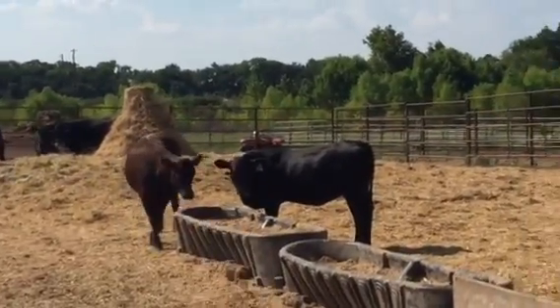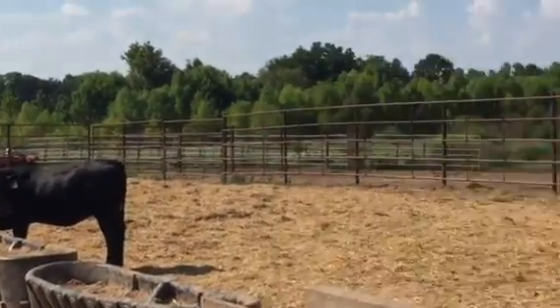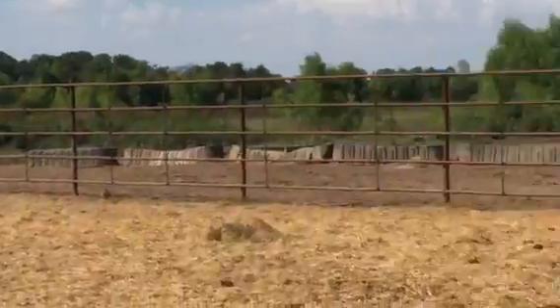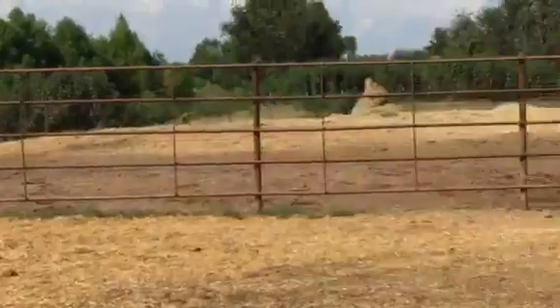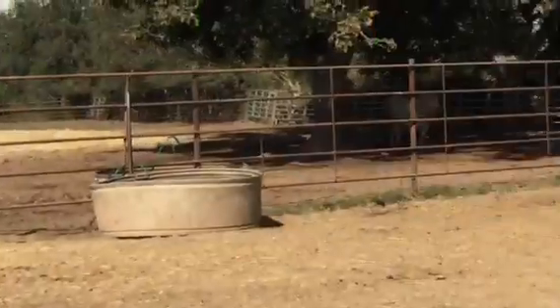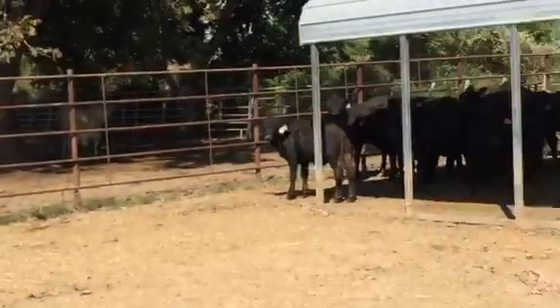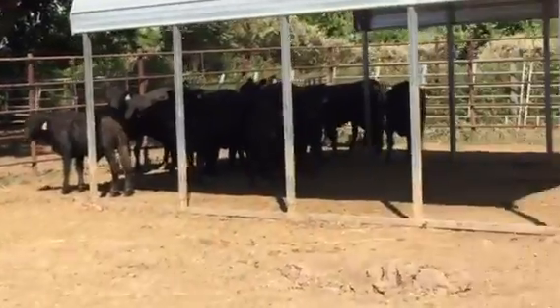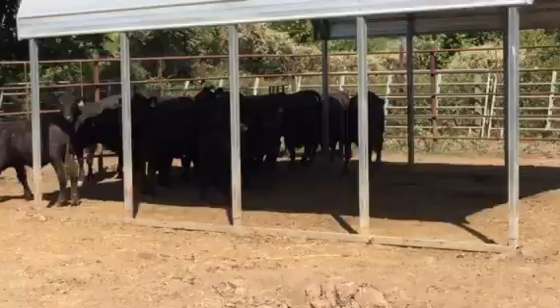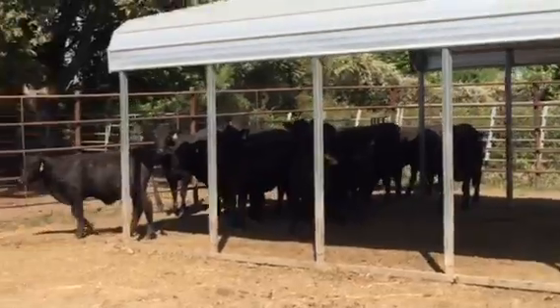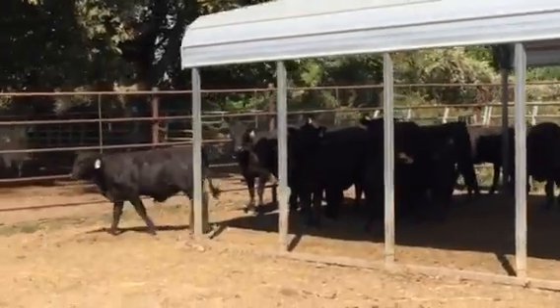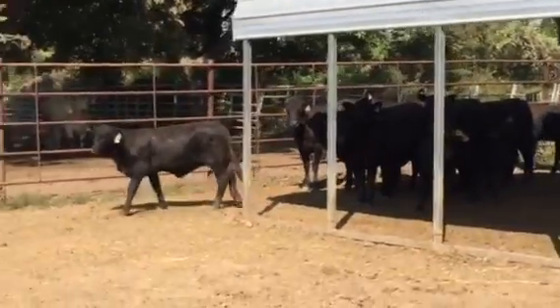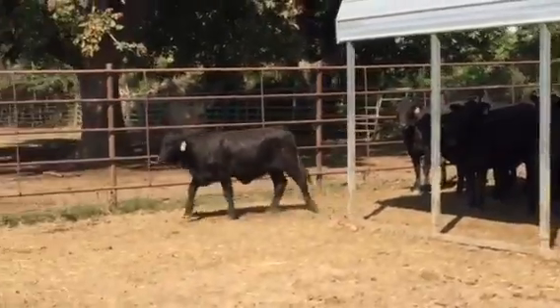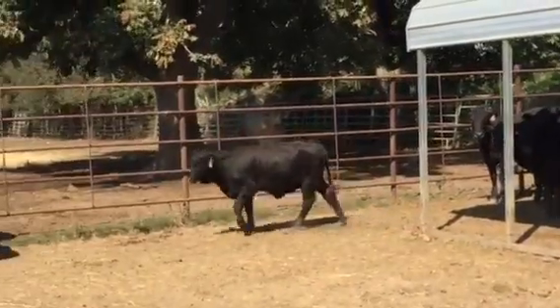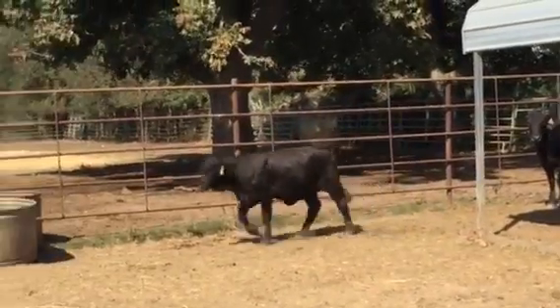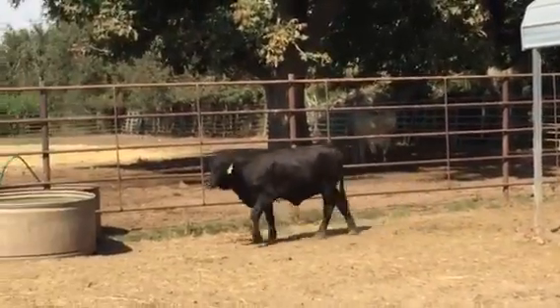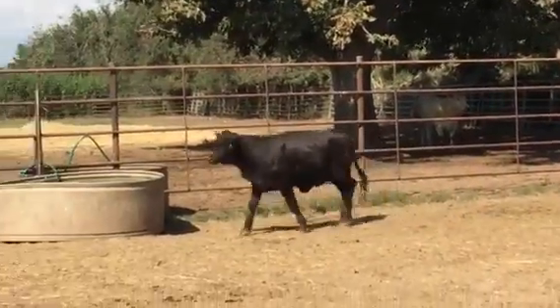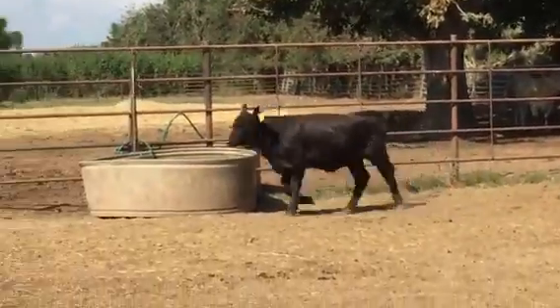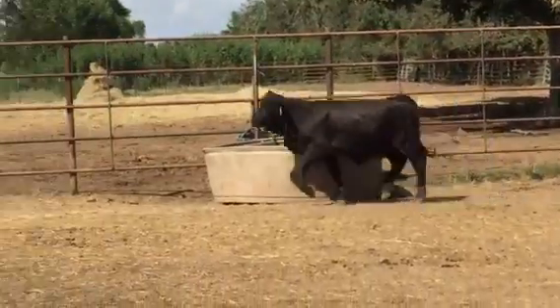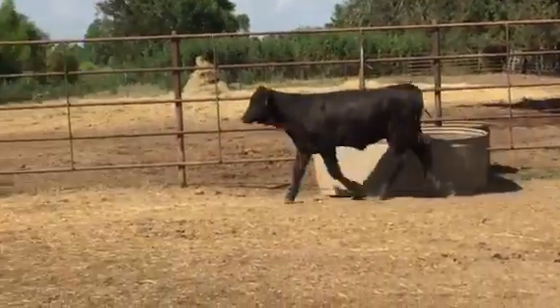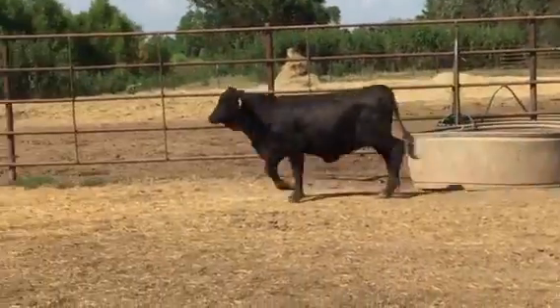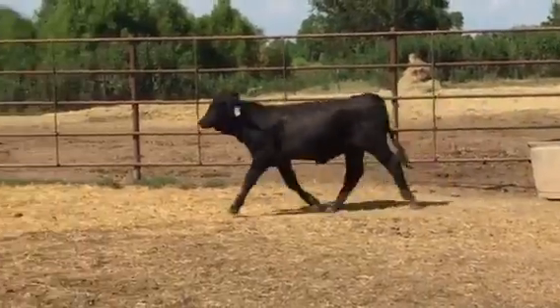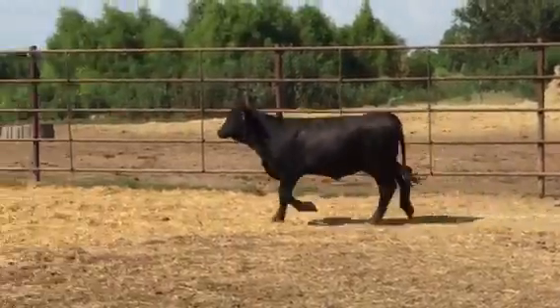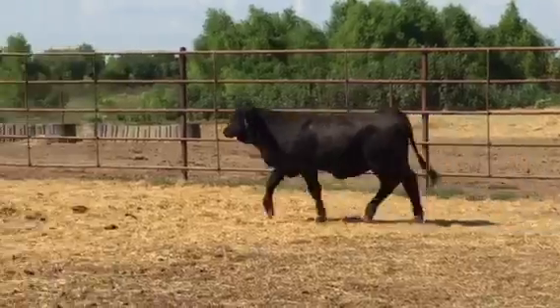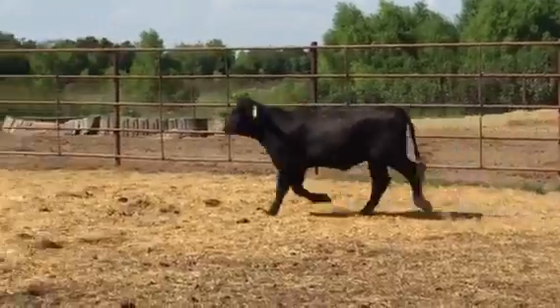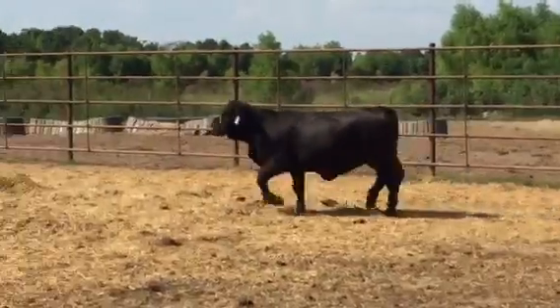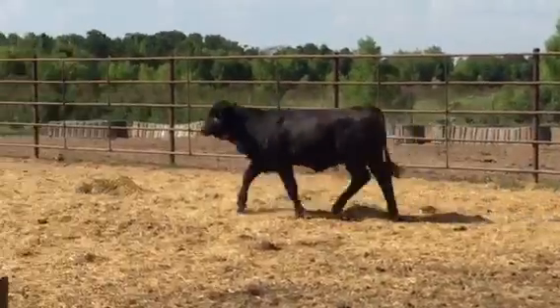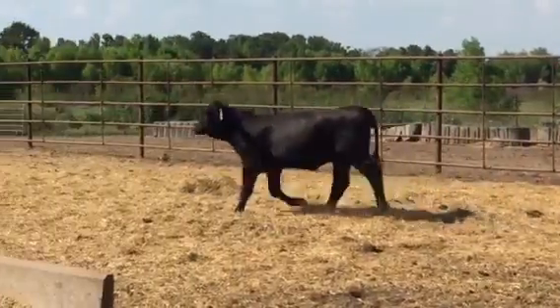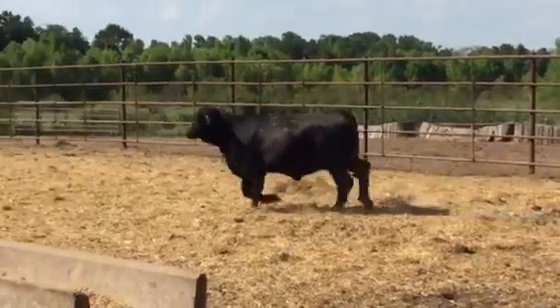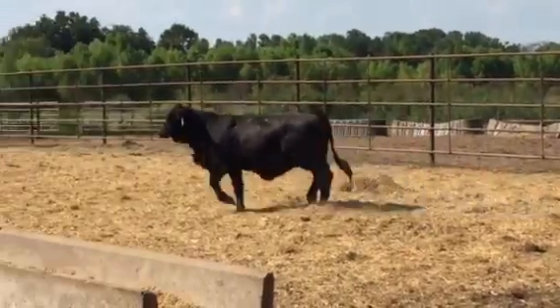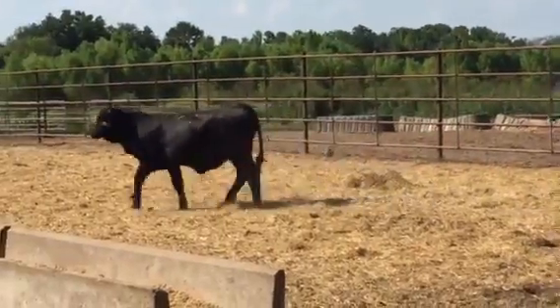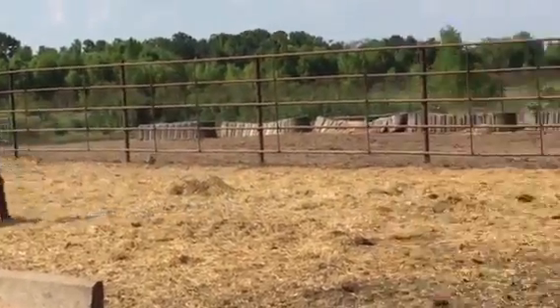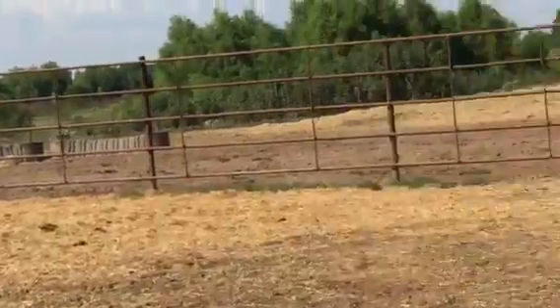Wow, she's pretty. She may not be the tallest, but look how good she is — real cowmaker. Look at the front end of her. I think she could be somebody's county fair heifer, a little show heifer.